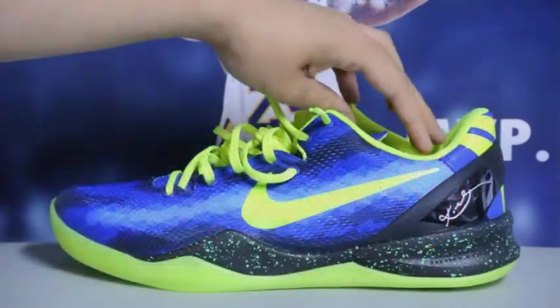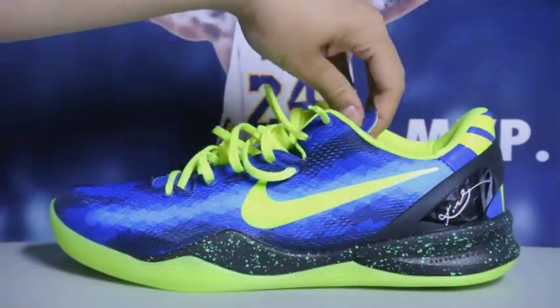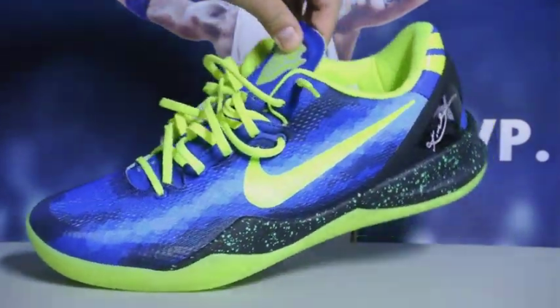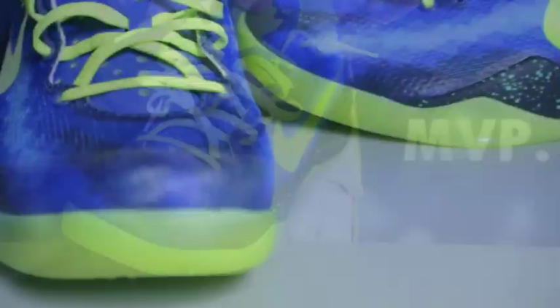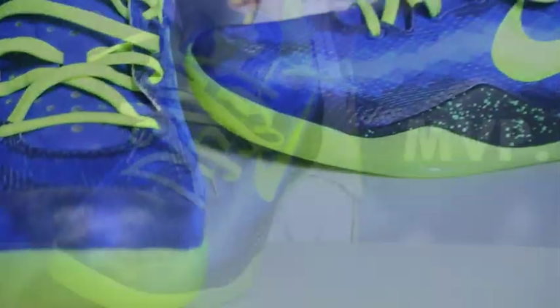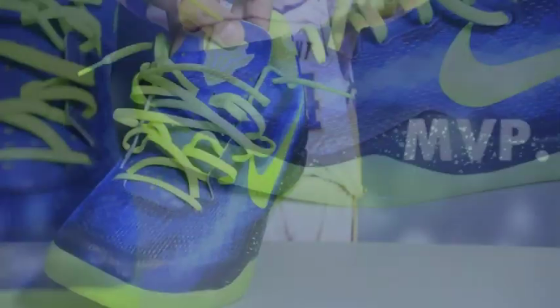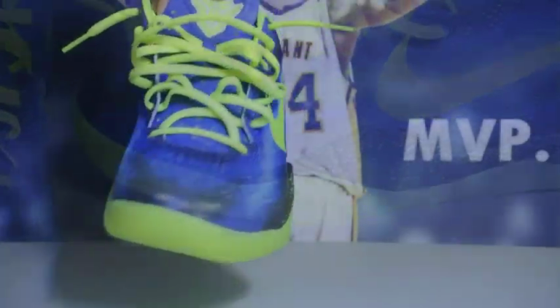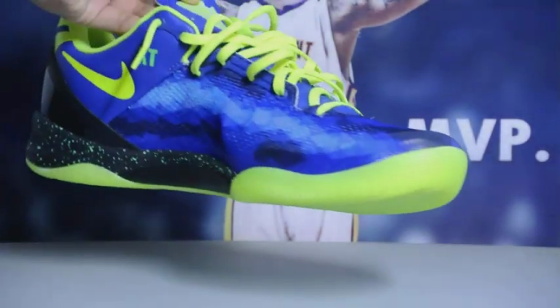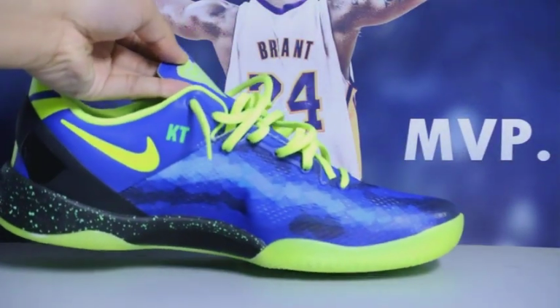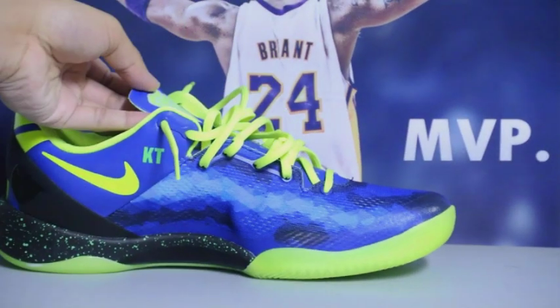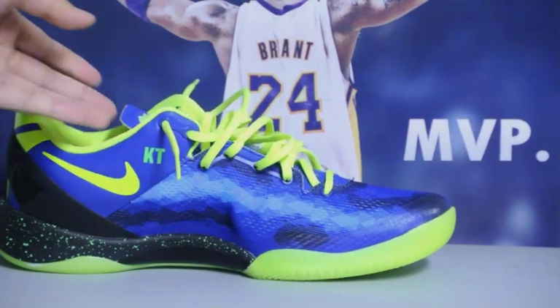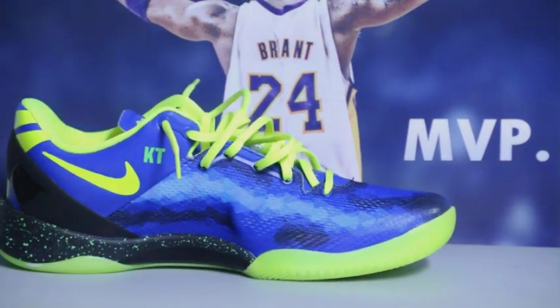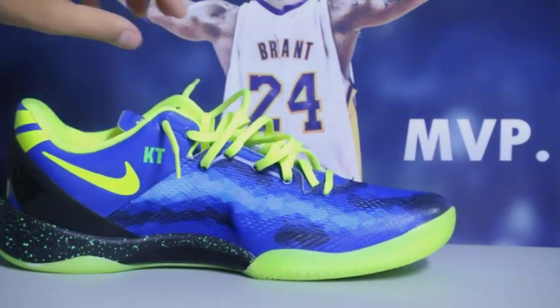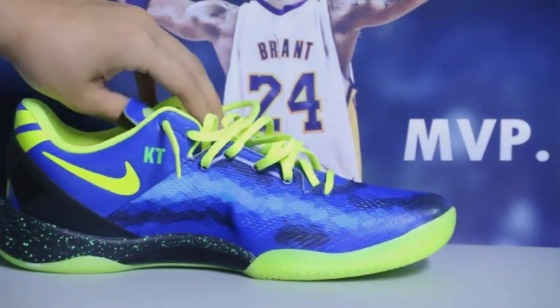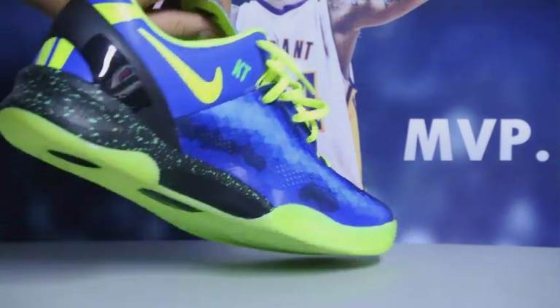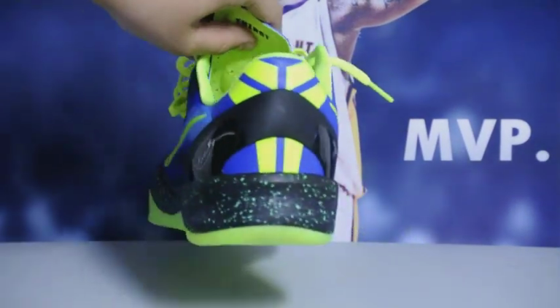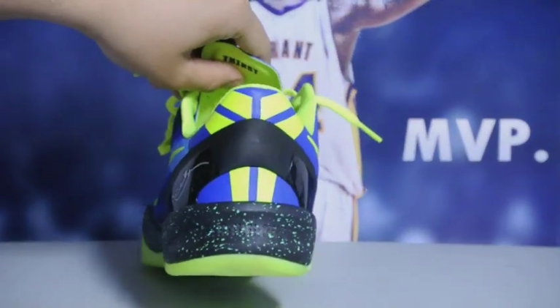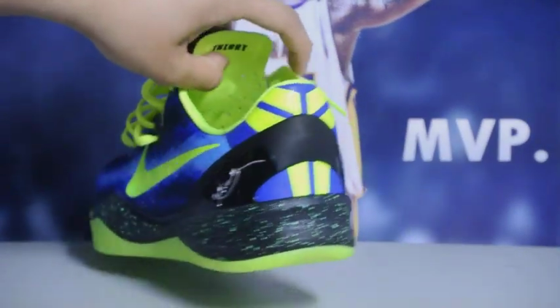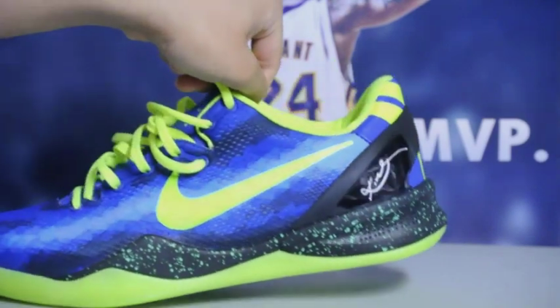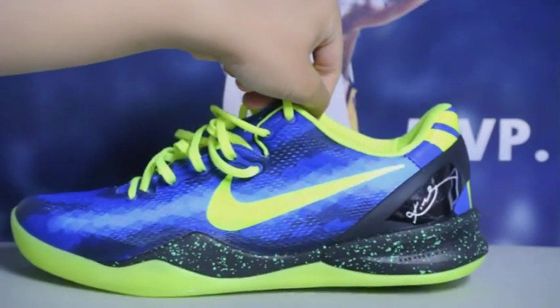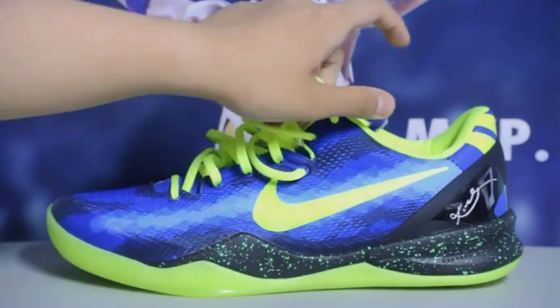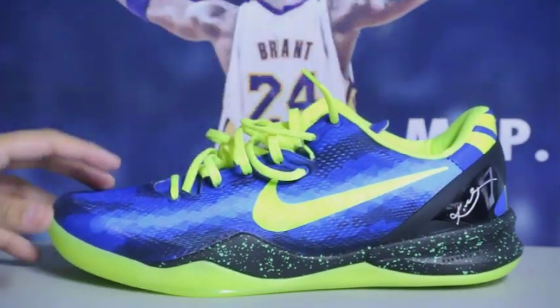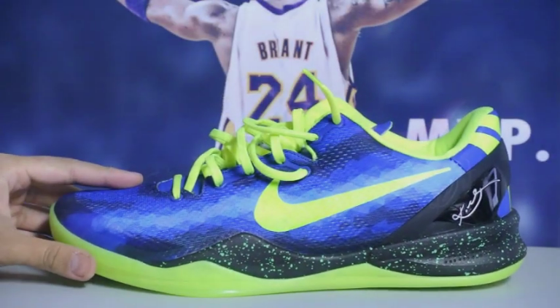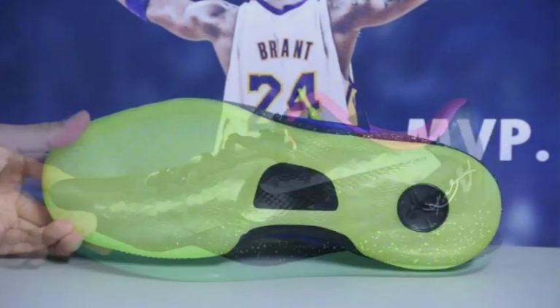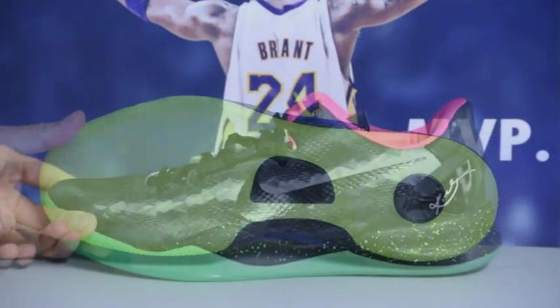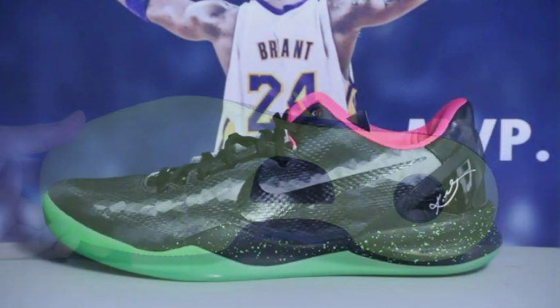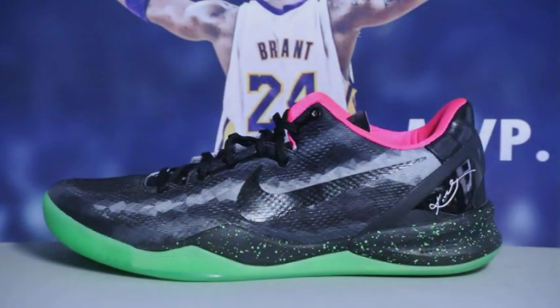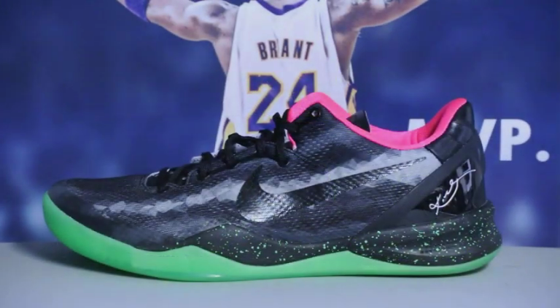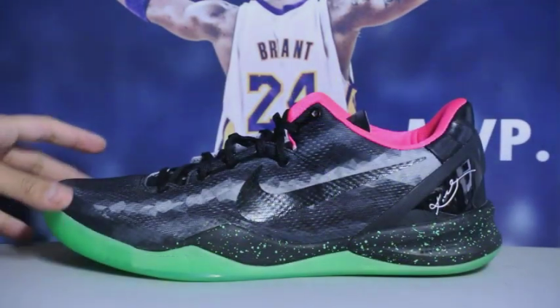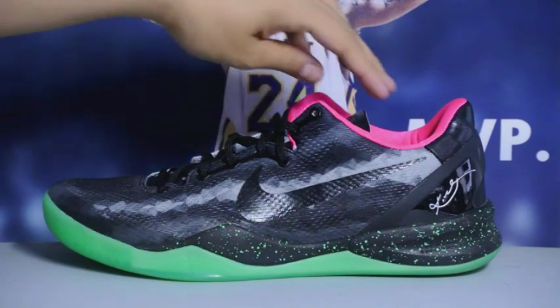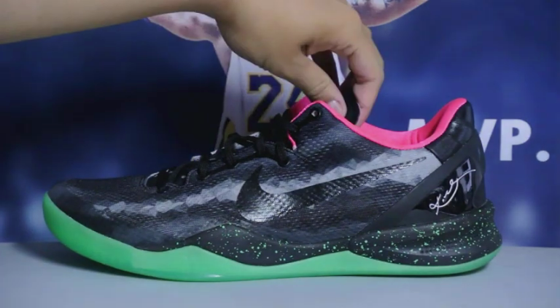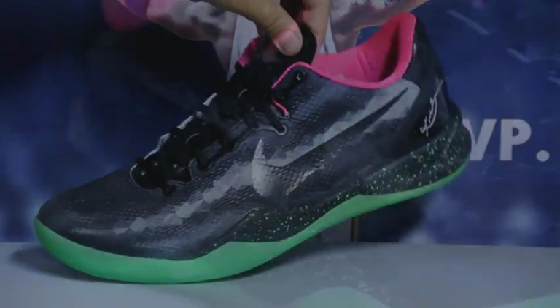Next up we got the Nike ID — this is the sprite-inspired colorway. It actually looks really similar to the KD5. I'm sure I'm gonna trick some people while wearing these. Really, really nice colorway, really bright and vibrant.